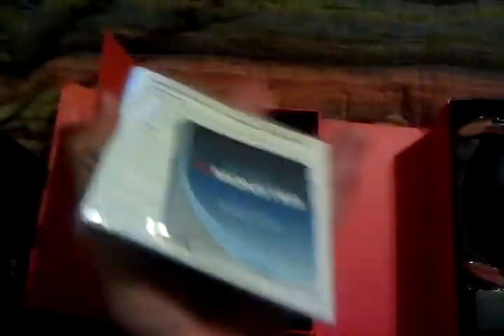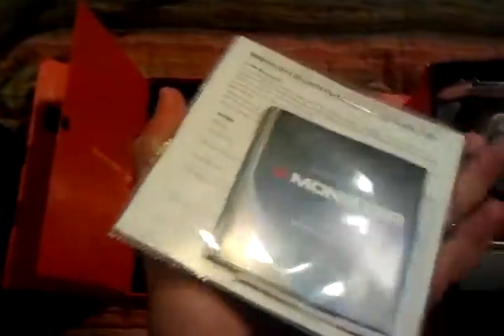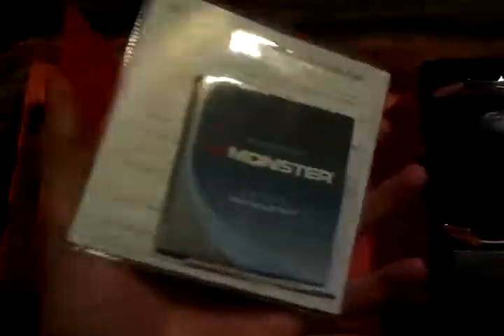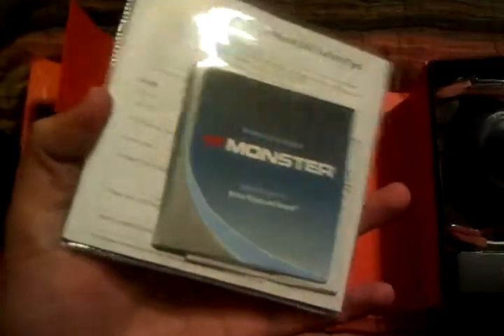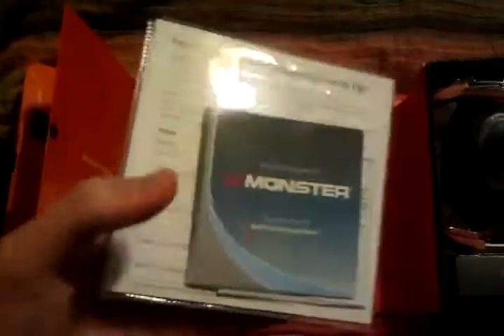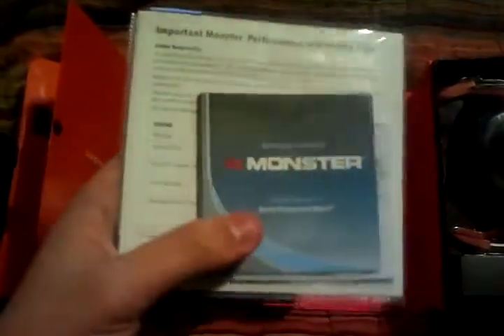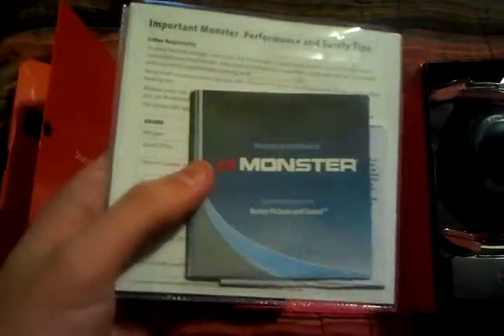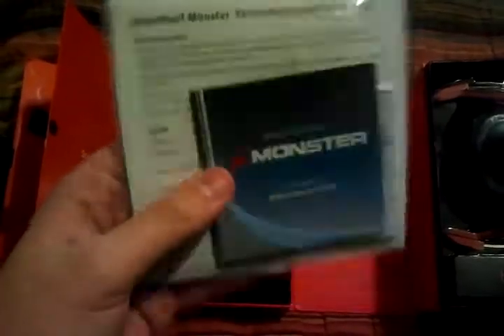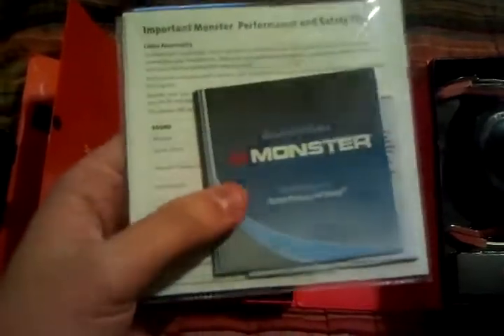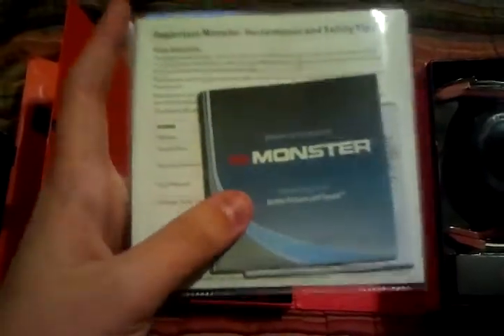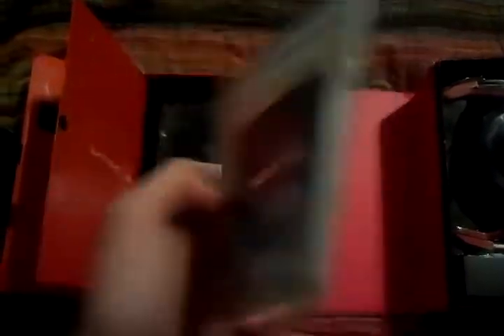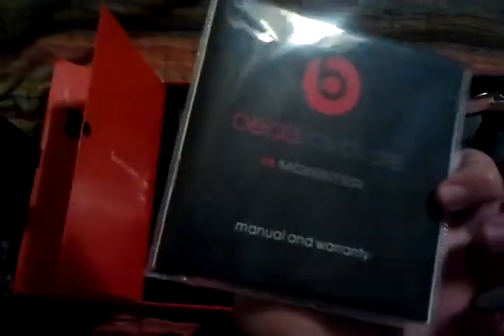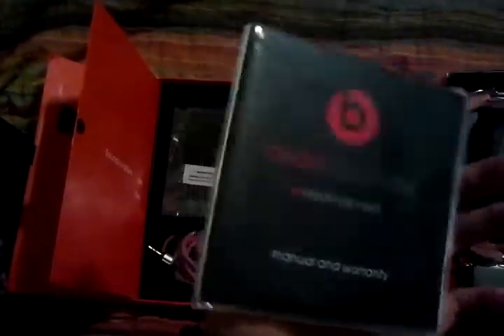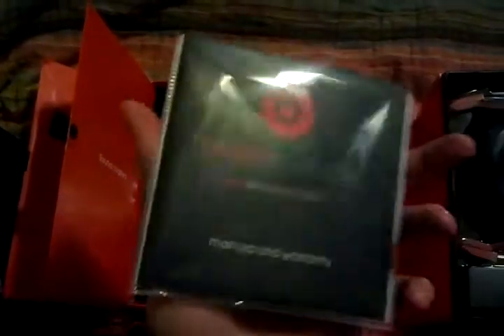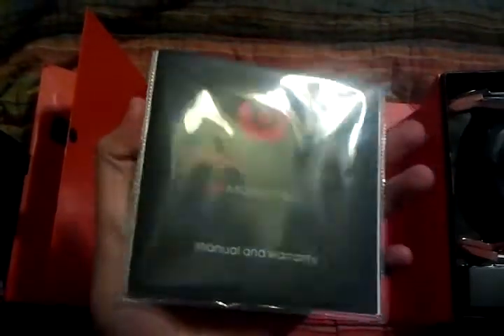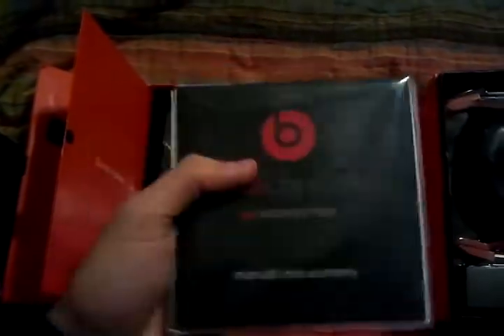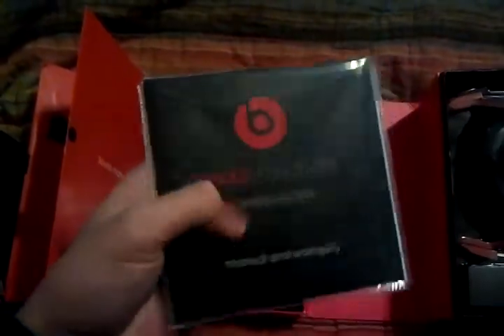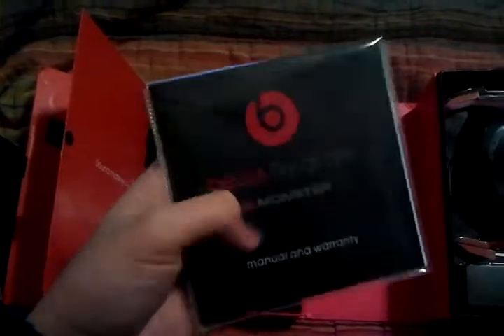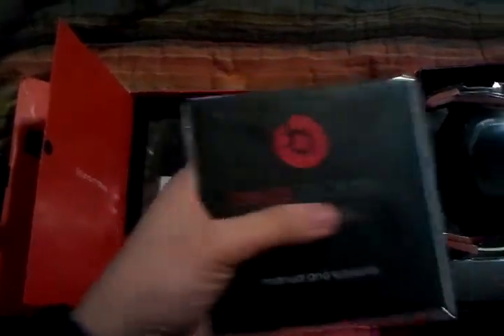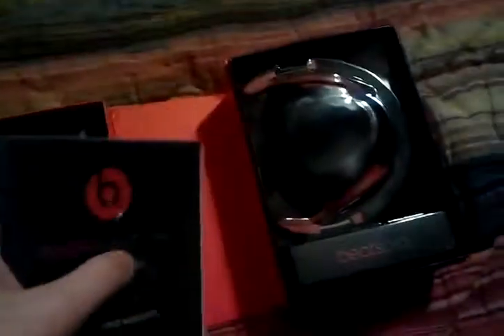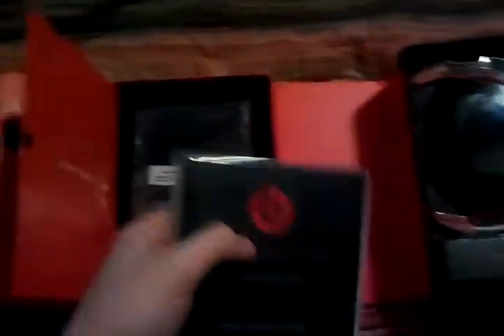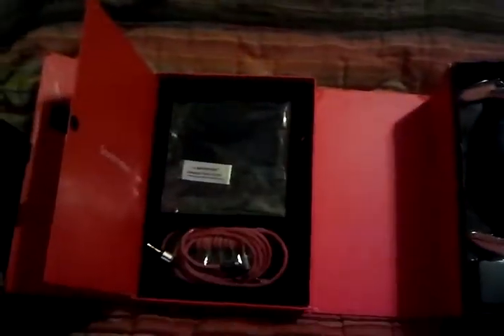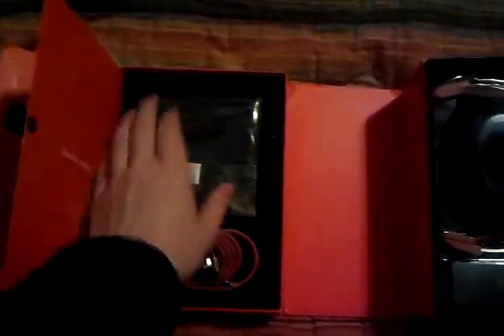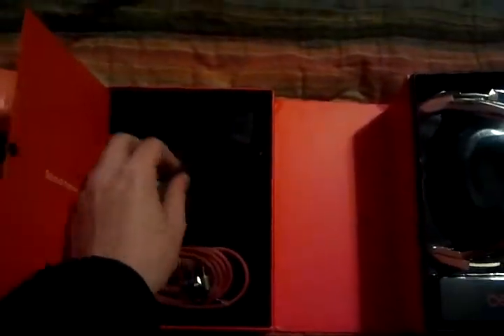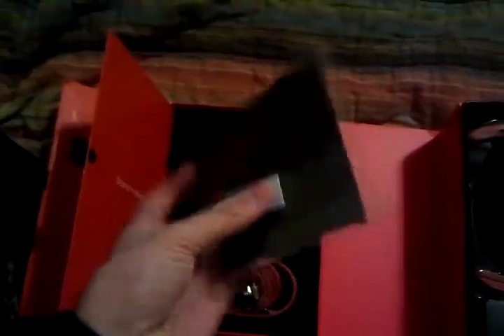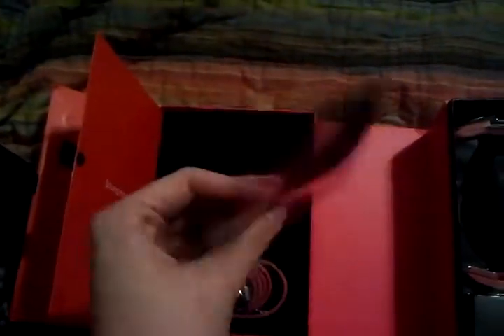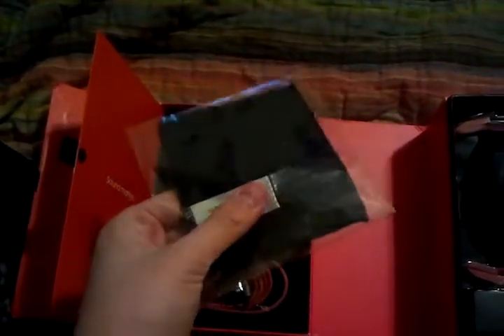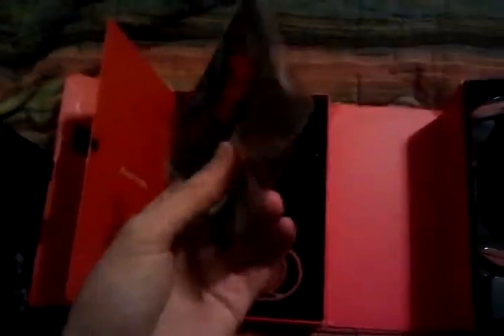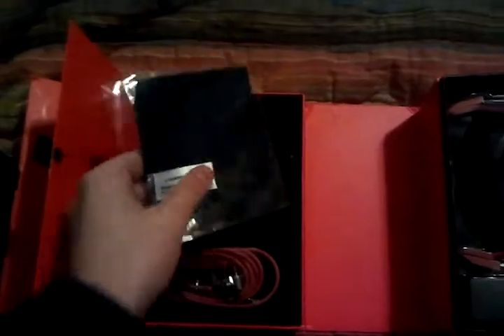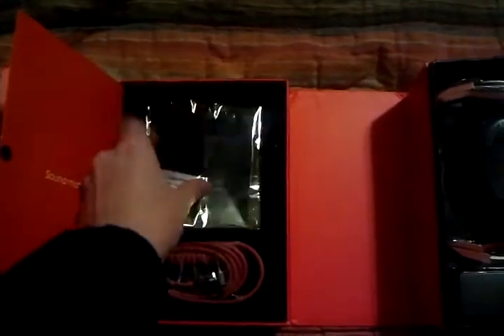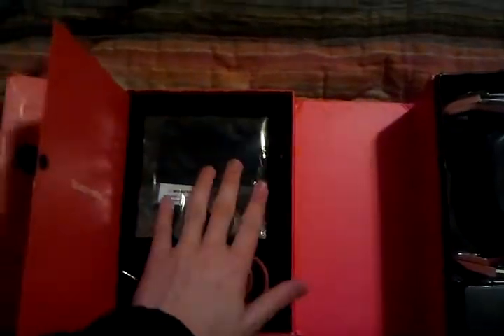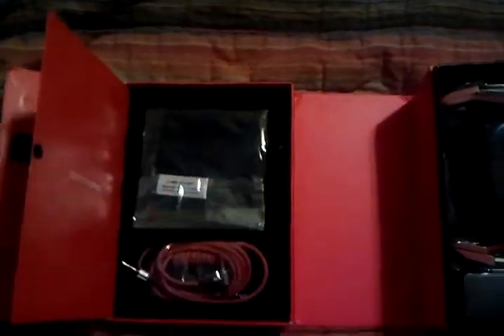You got your manual. Real ones don't come with the Monster warranty thing, and there's usually a lady on the front of these, like with the Beats Bros. It comes with a cleaning cloth — usually that's folded.